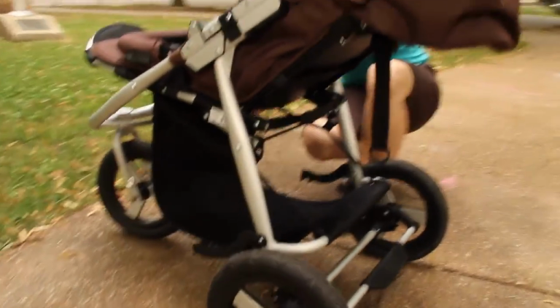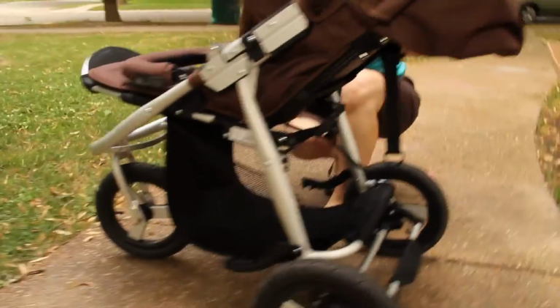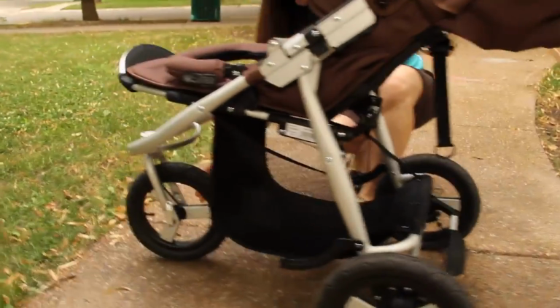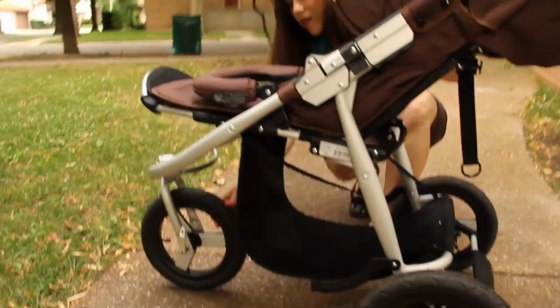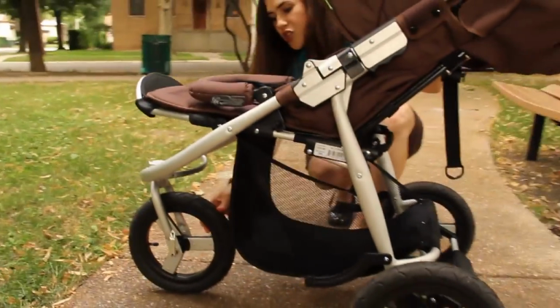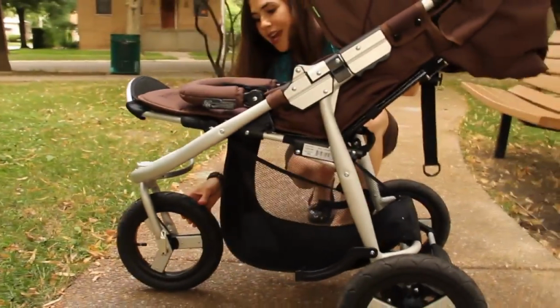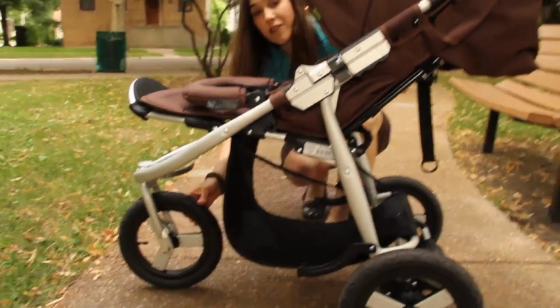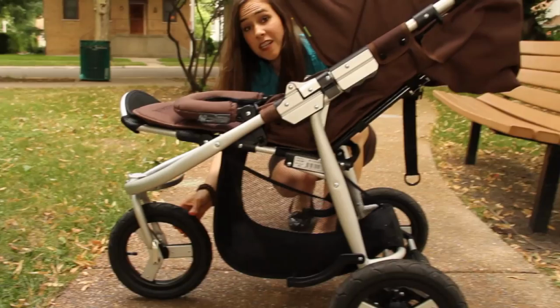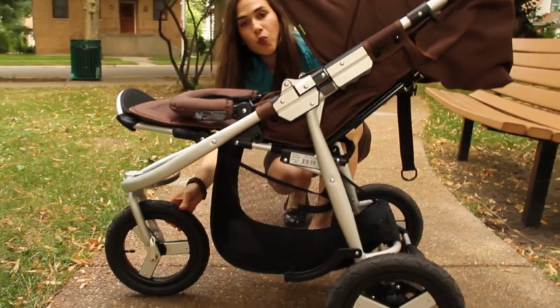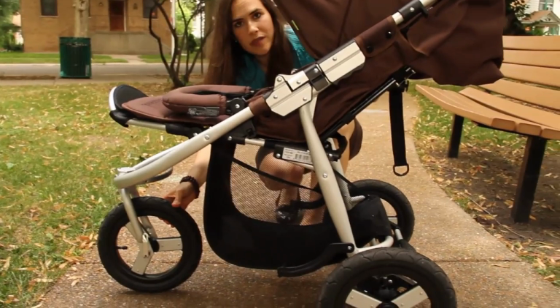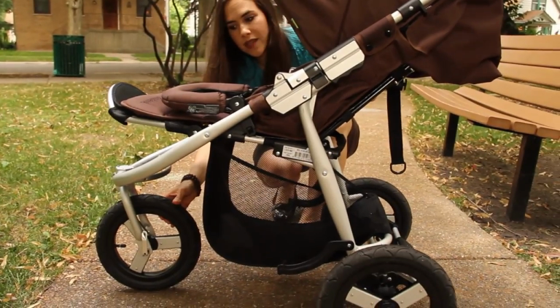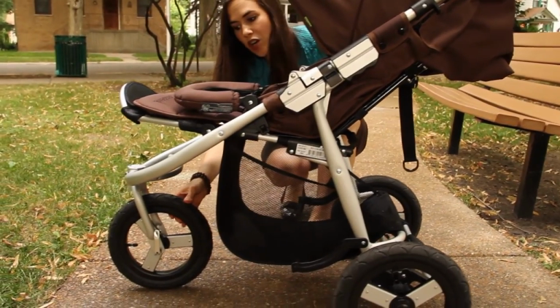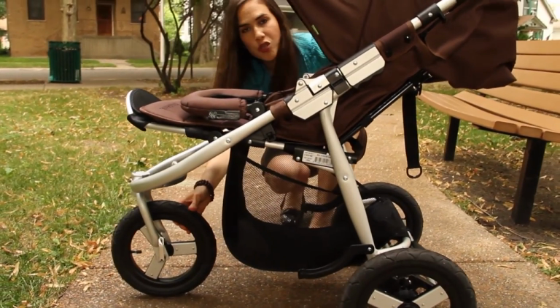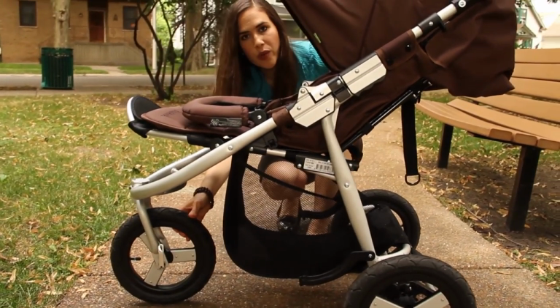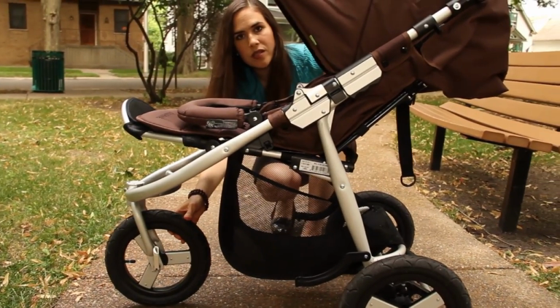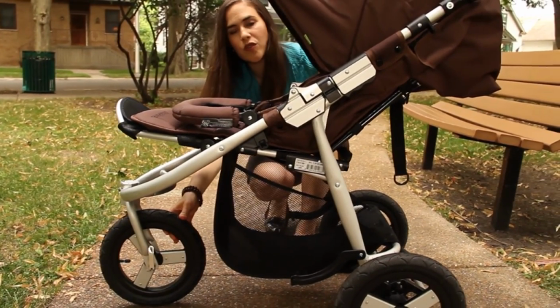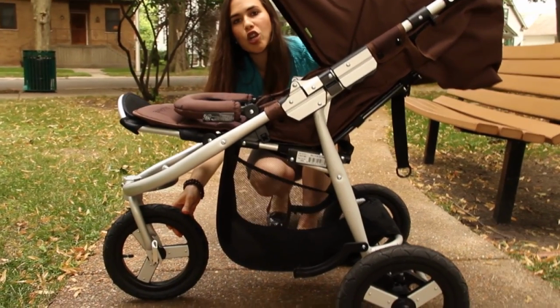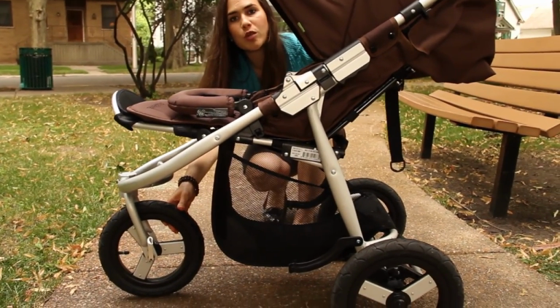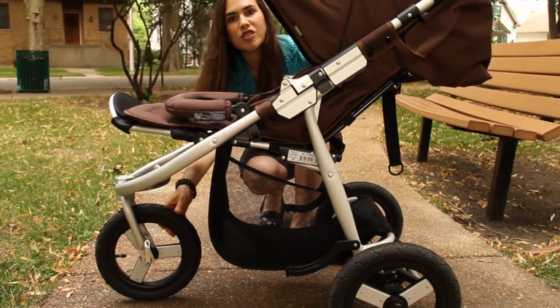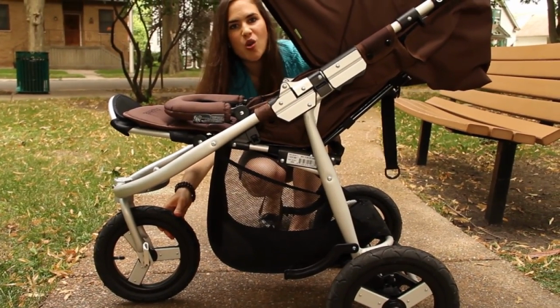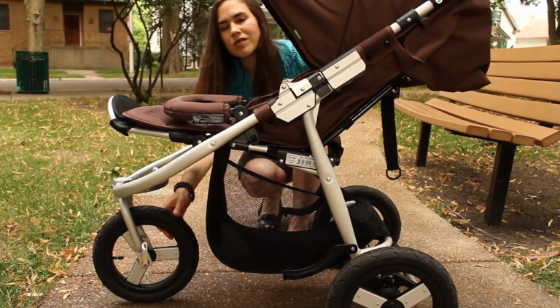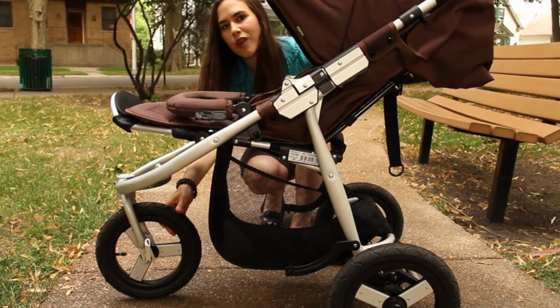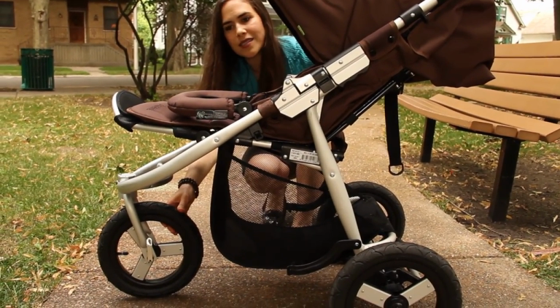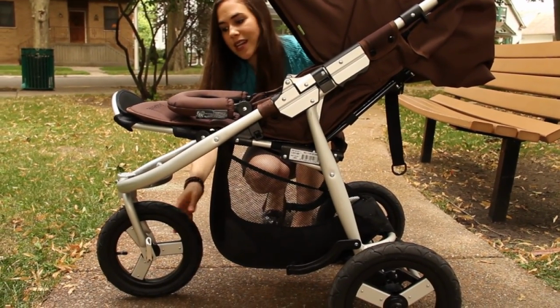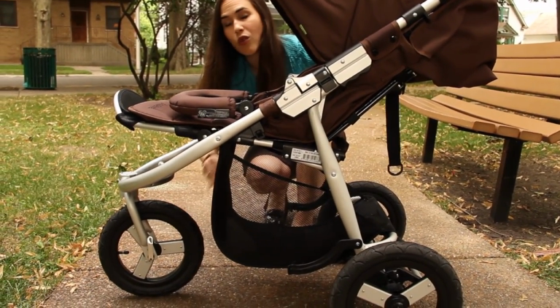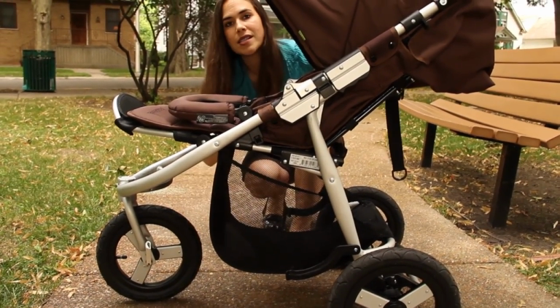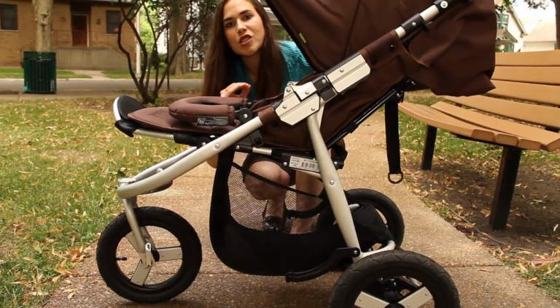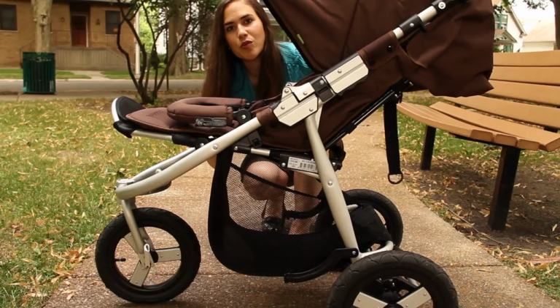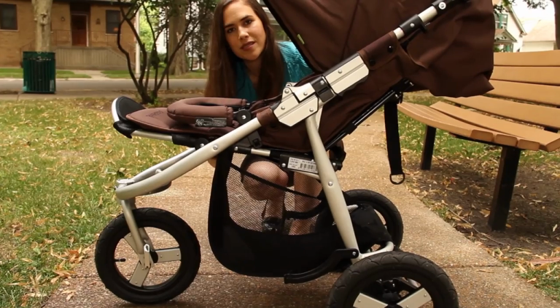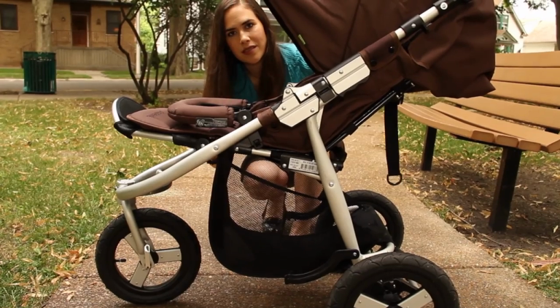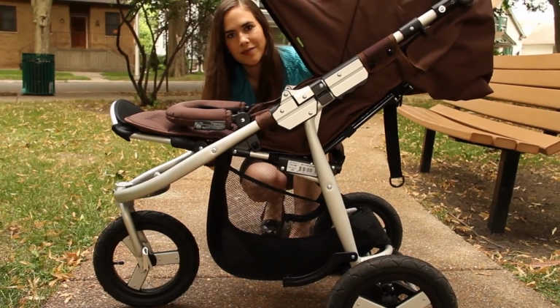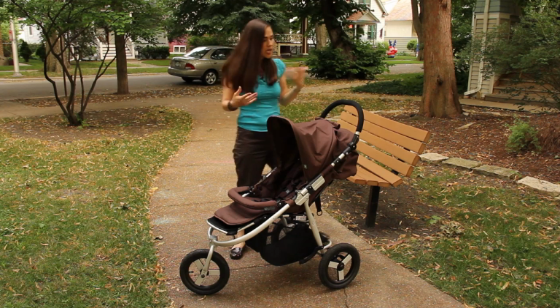It's got great 12-inch air-filled wheels — these are all-terrain wheels. It goes over curbs, stones, and grass, and it rides as smooth as silk.